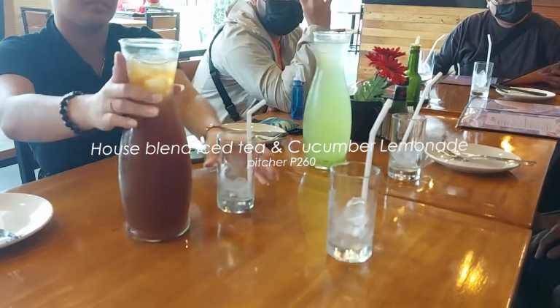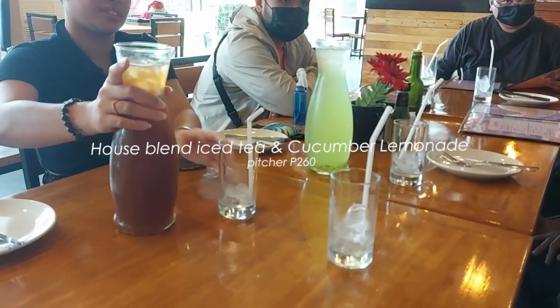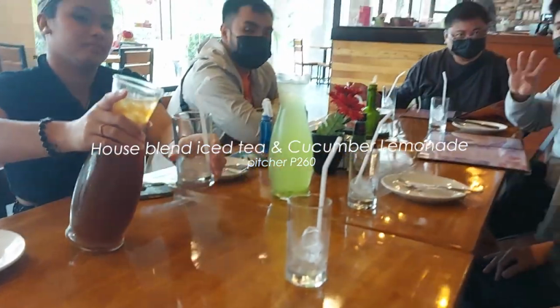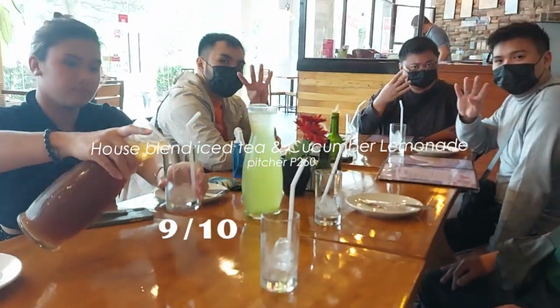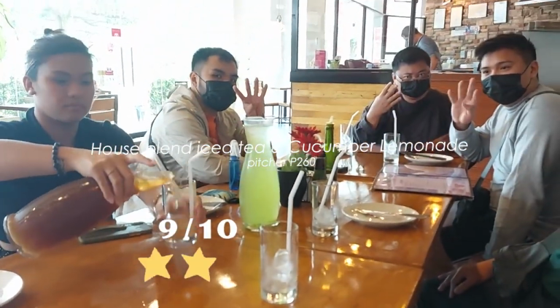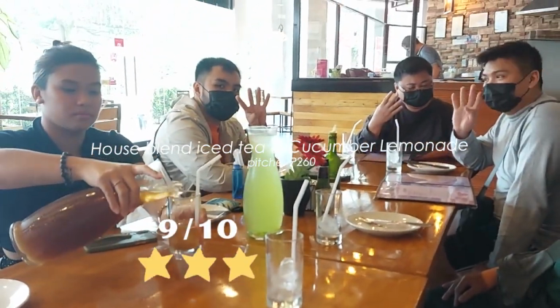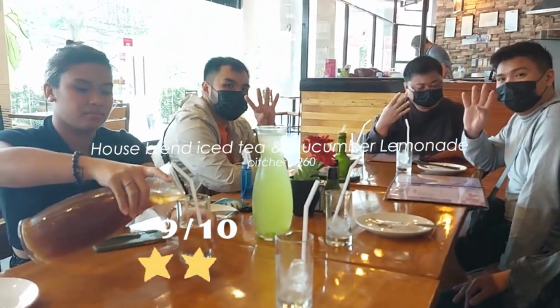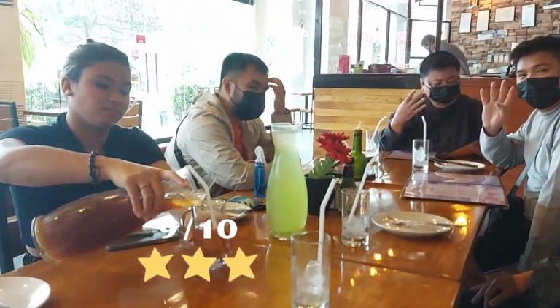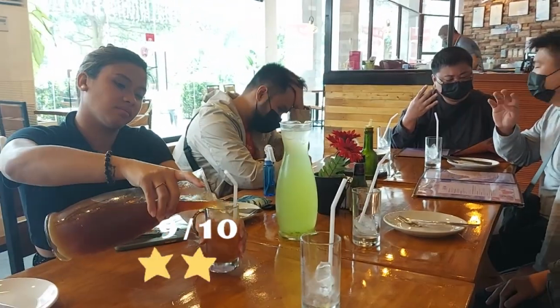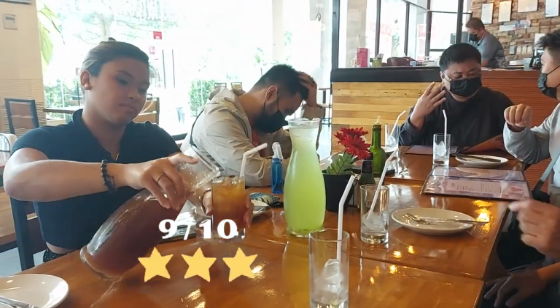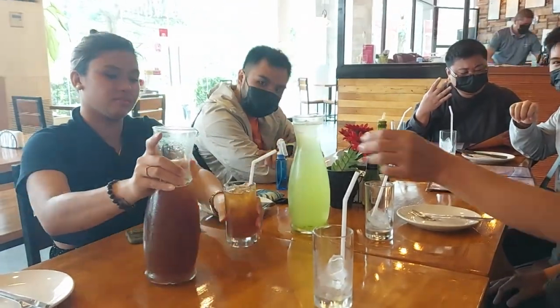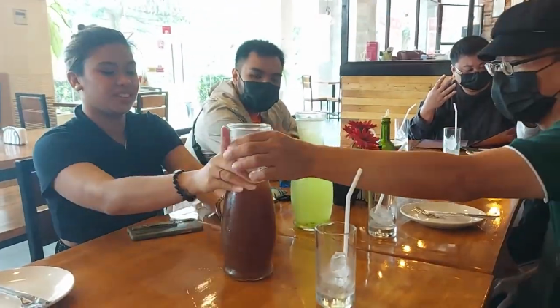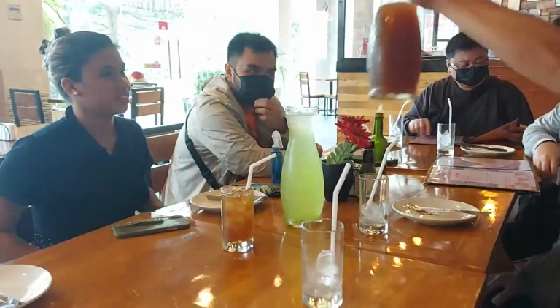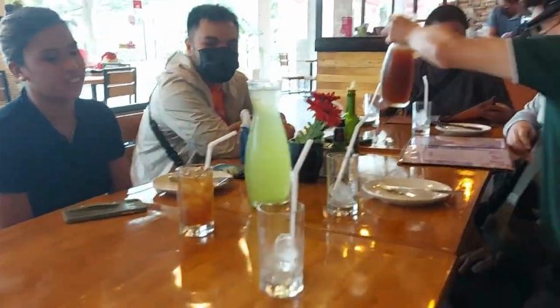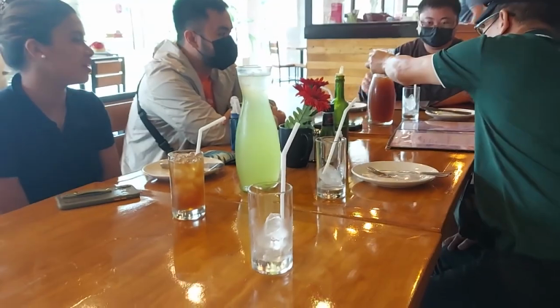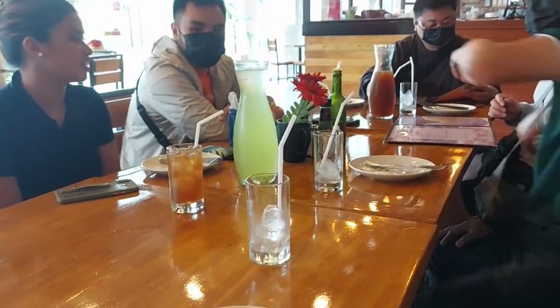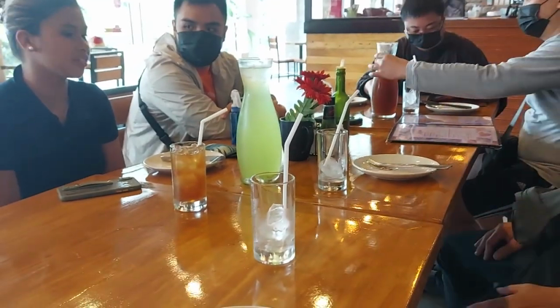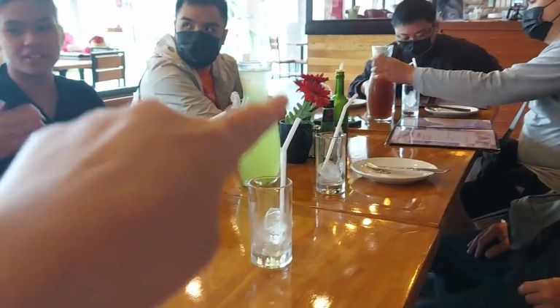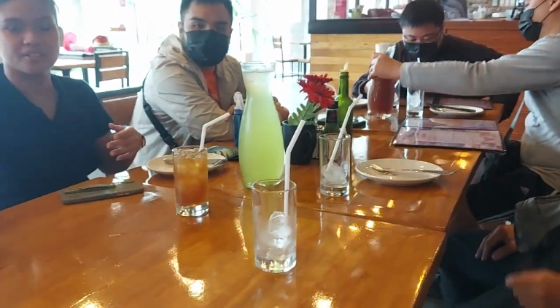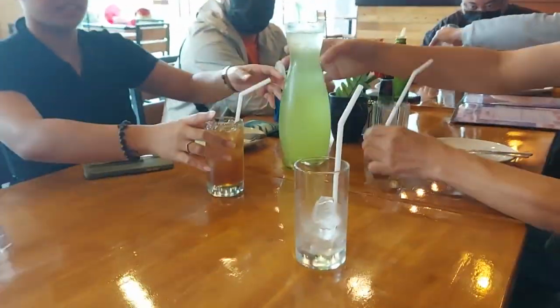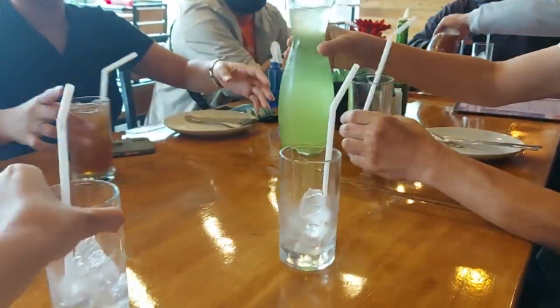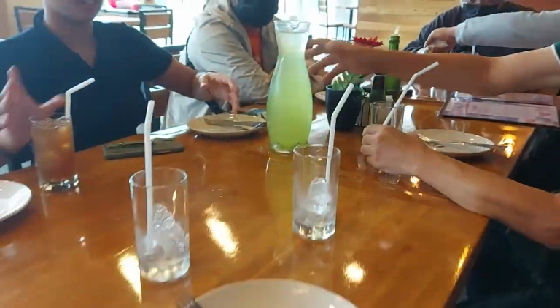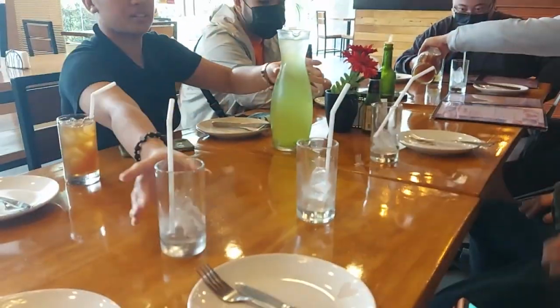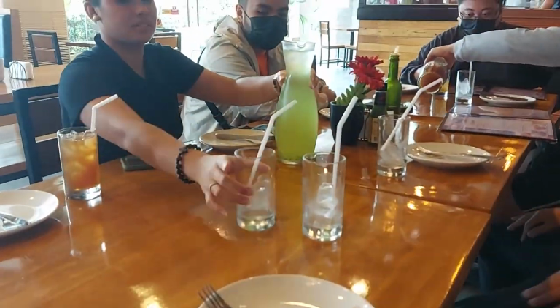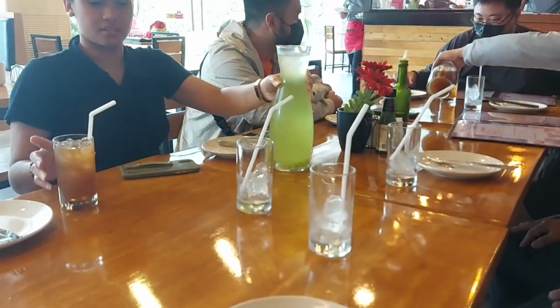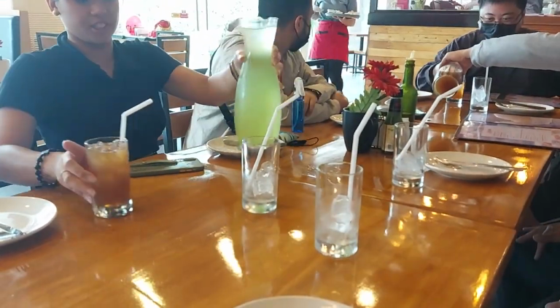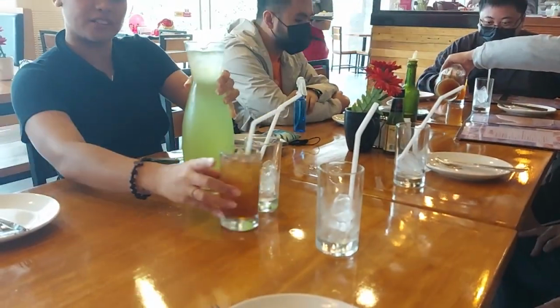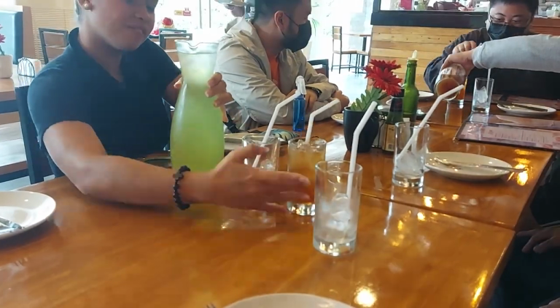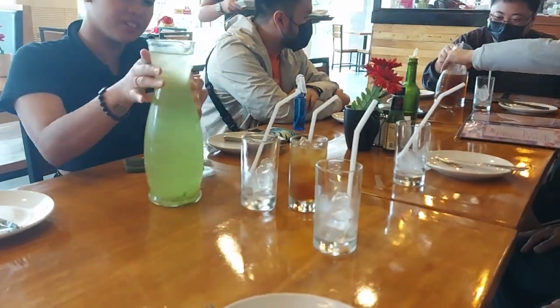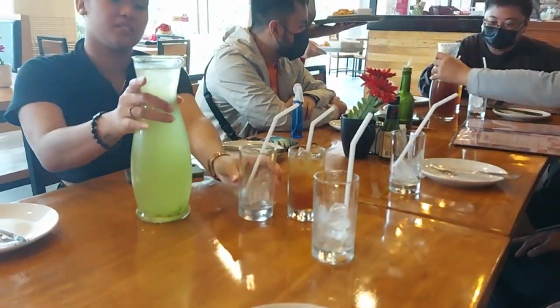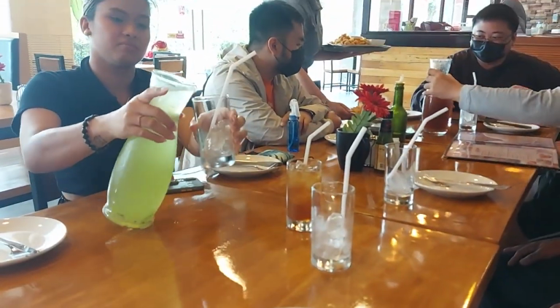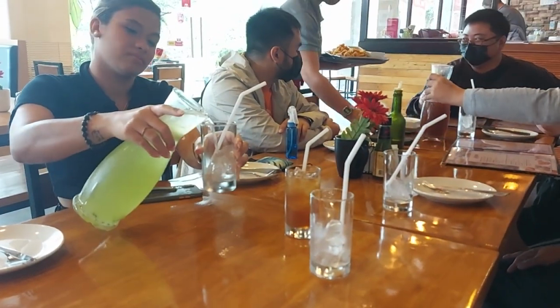The drinks get 9 out of 10 because they weren't too sweet. They also serve other drinks like fruit shakes and soda, and they also have desserts like malted chocolate cake. But we didn't get to try them — maybe next time!